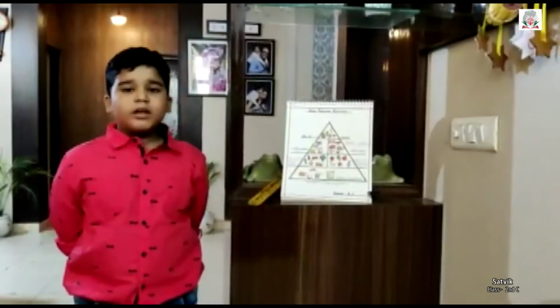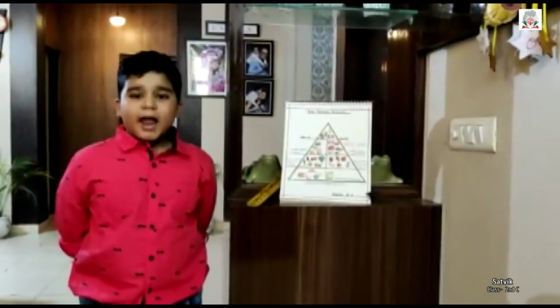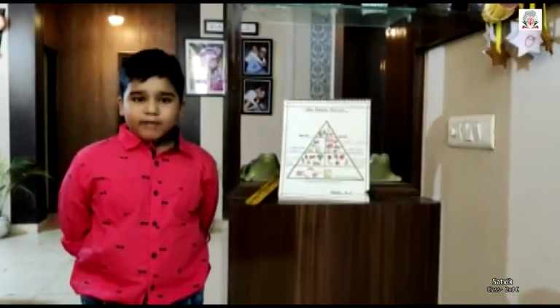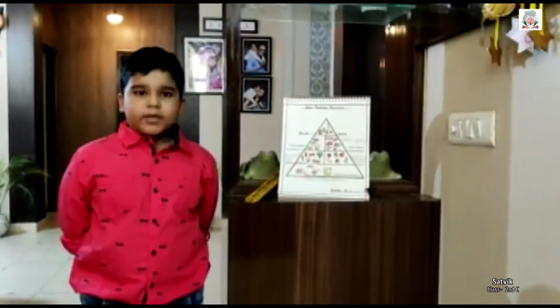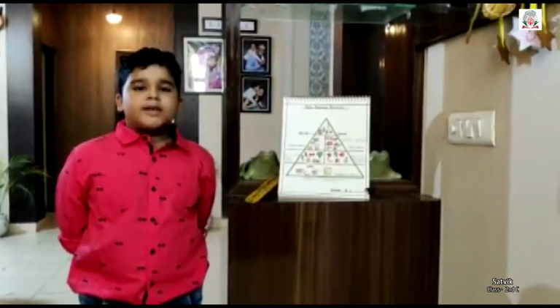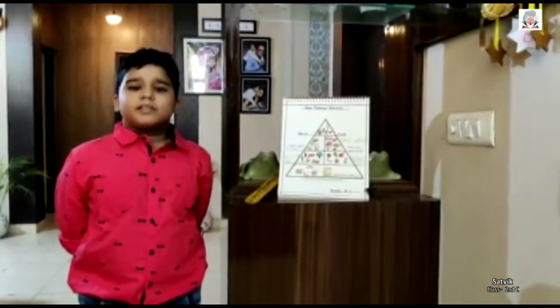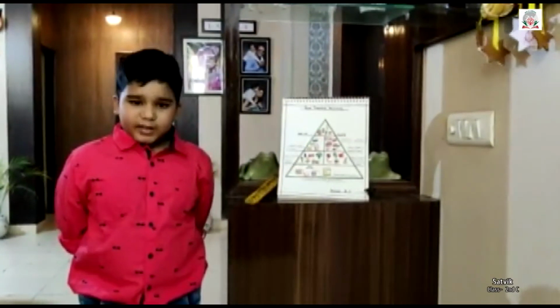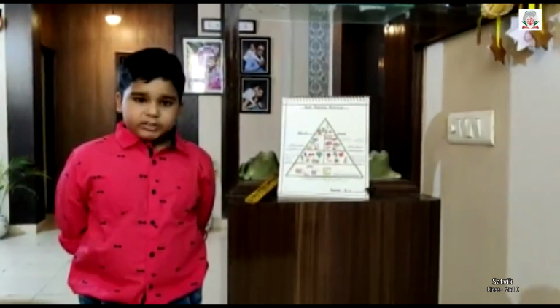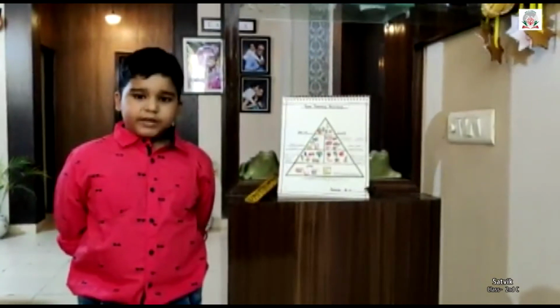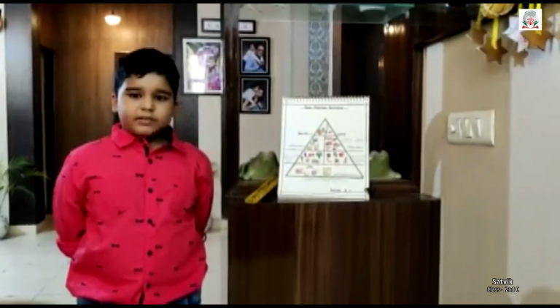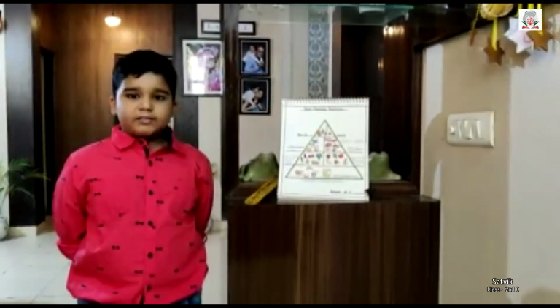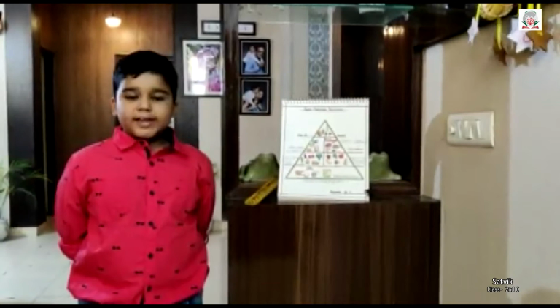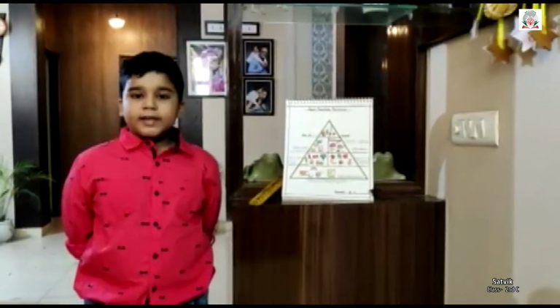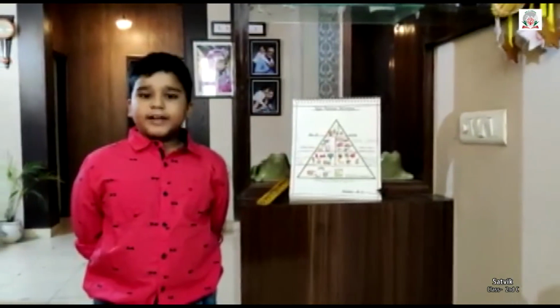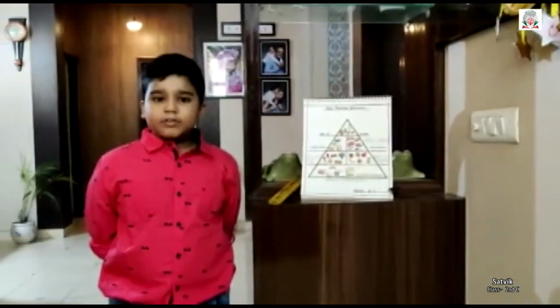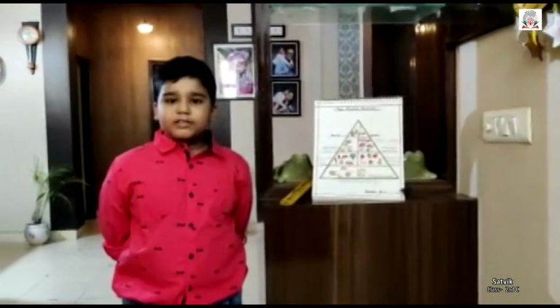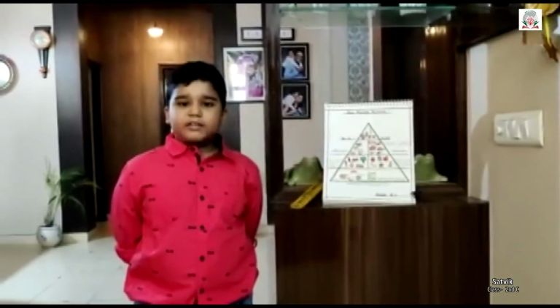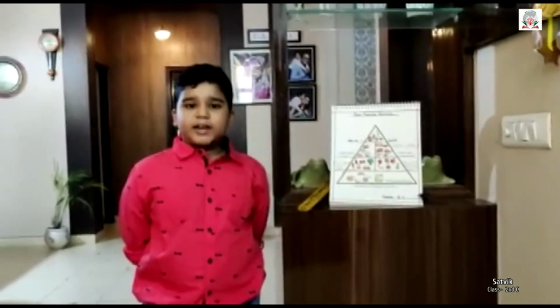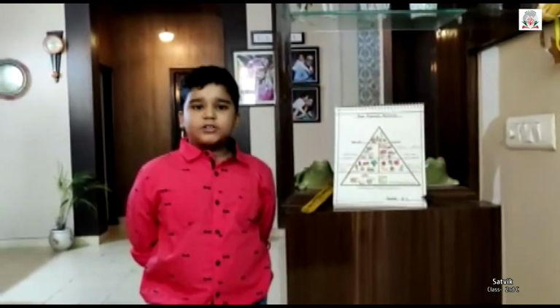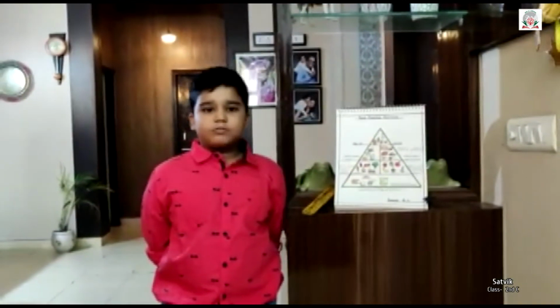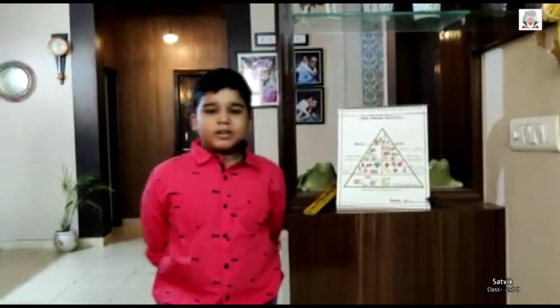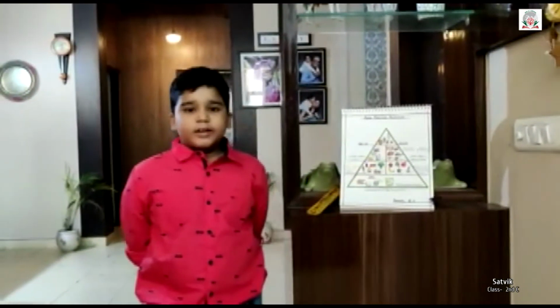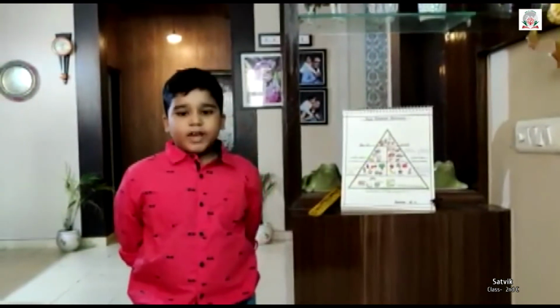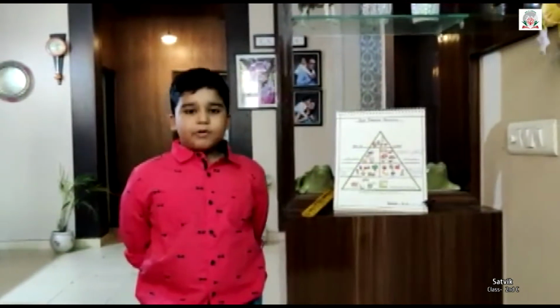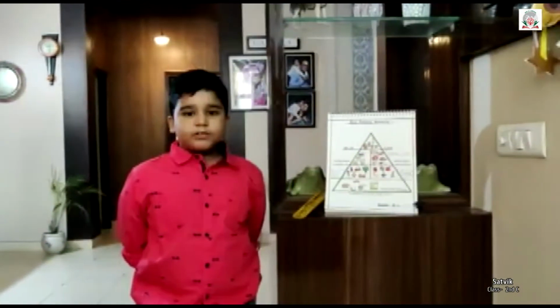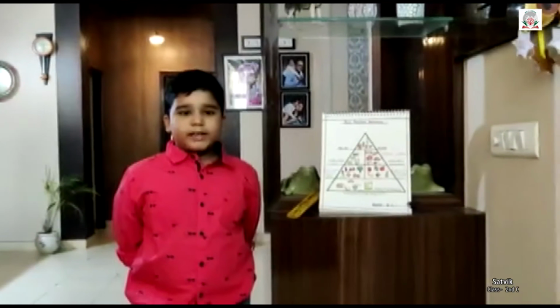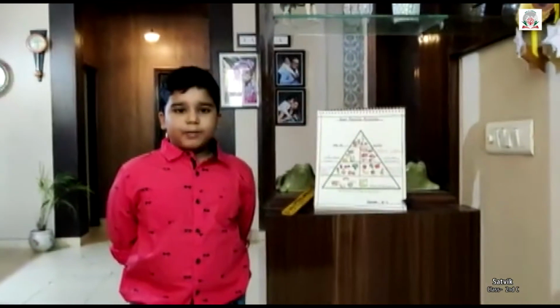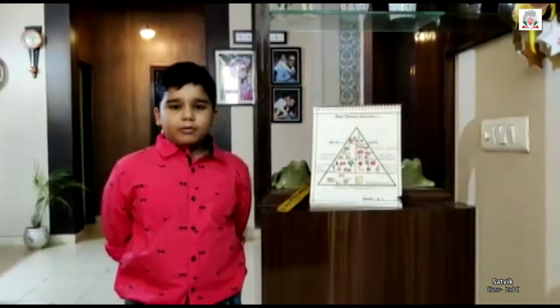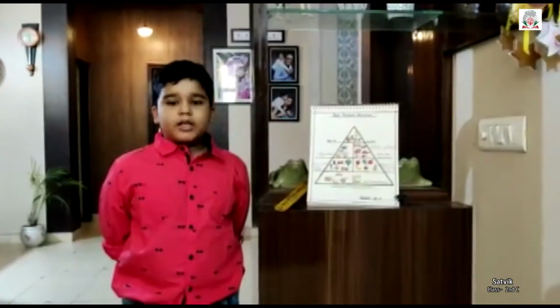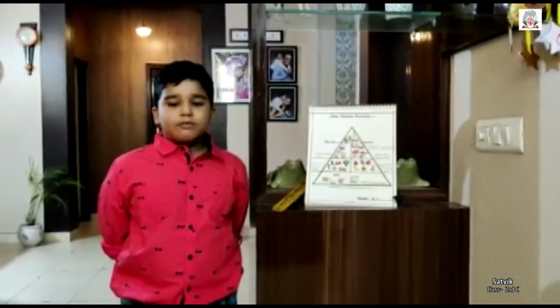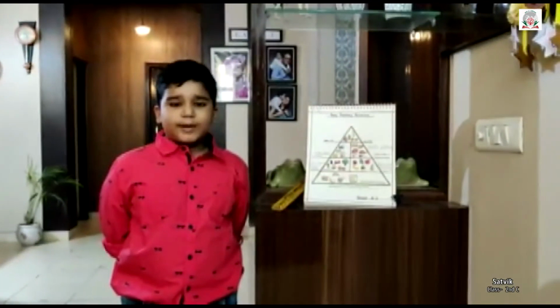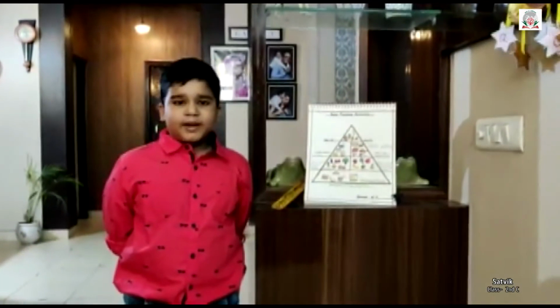Hello everyone, my name is Sajic Srivastava. I am studying in Great2C SRS International School. Today I am going to tell you about Food Pyramid.